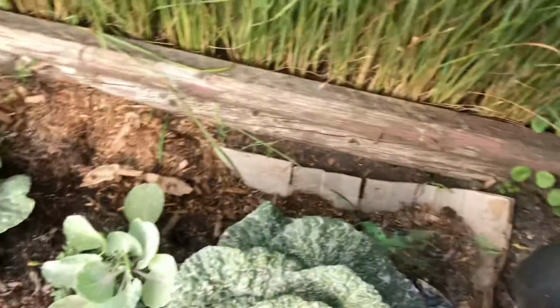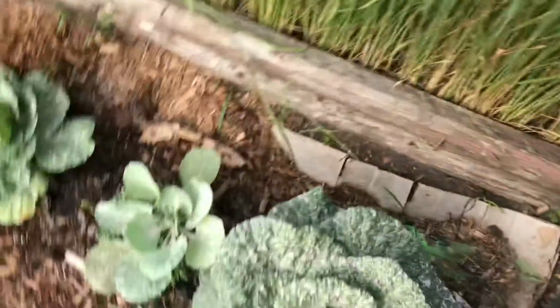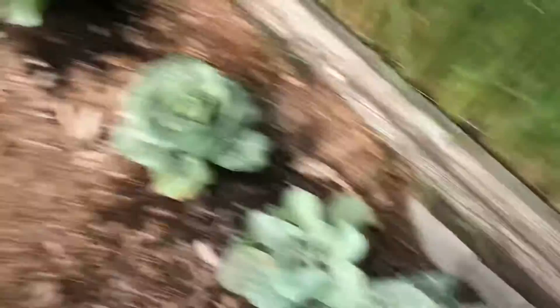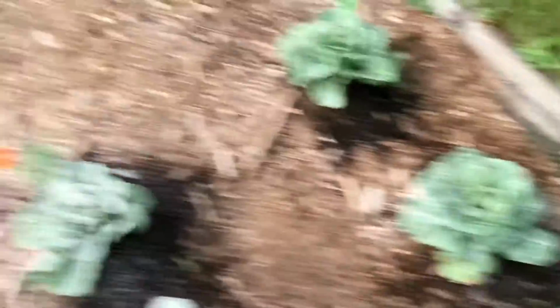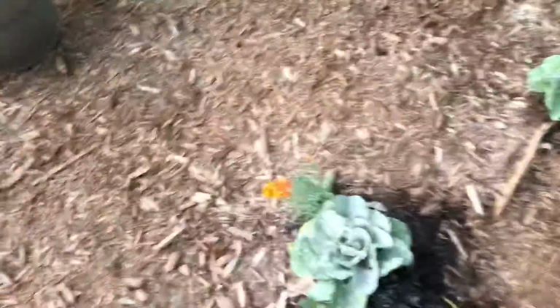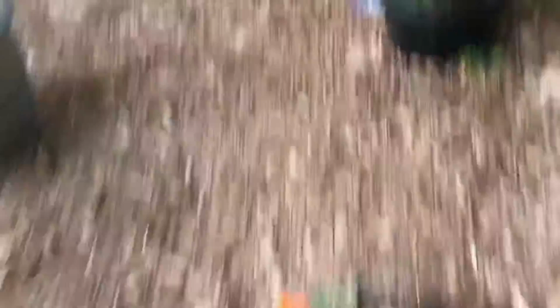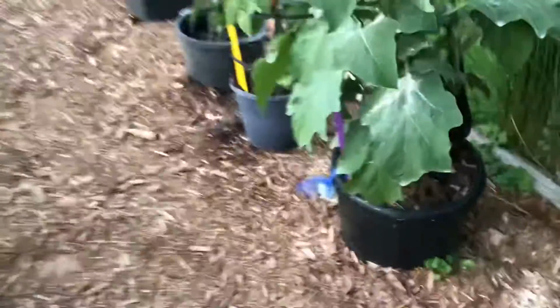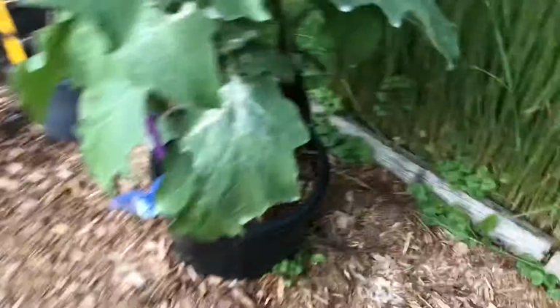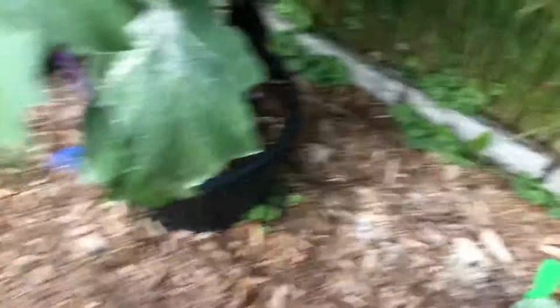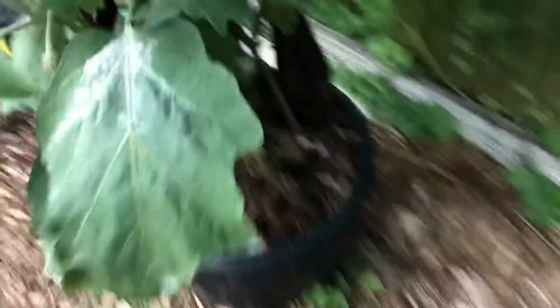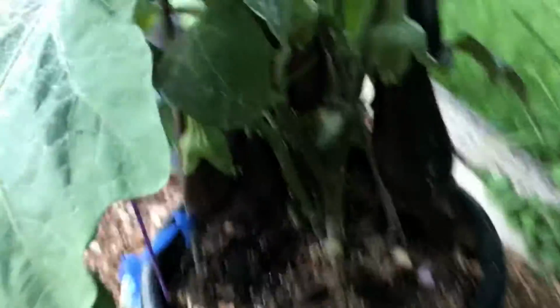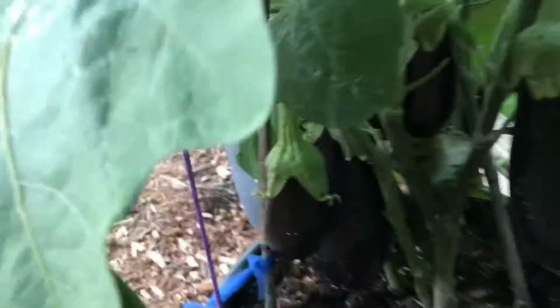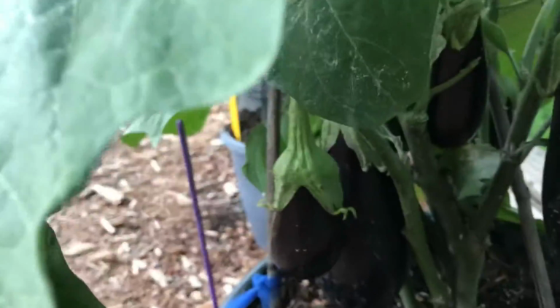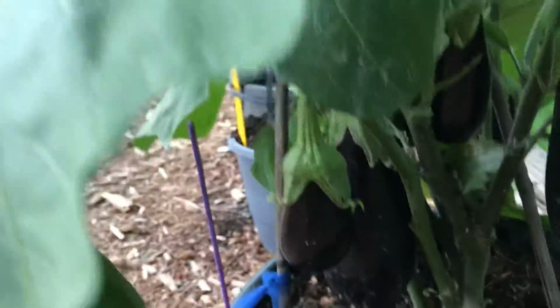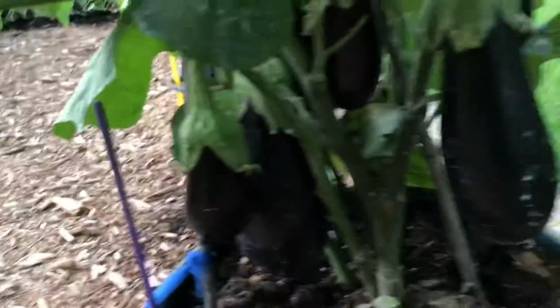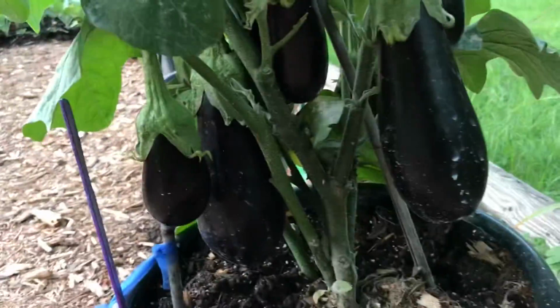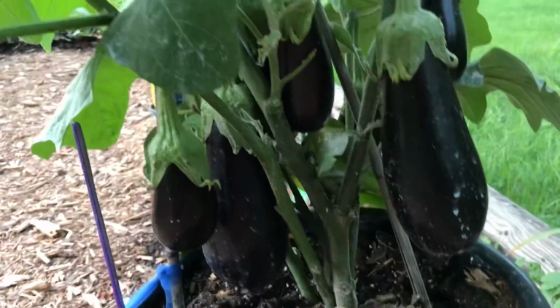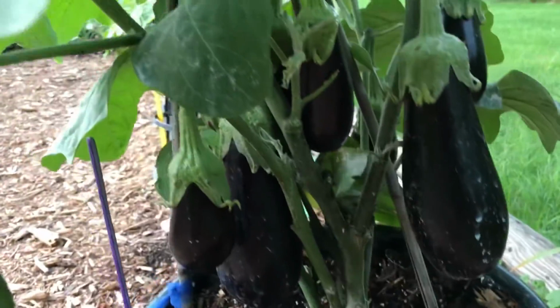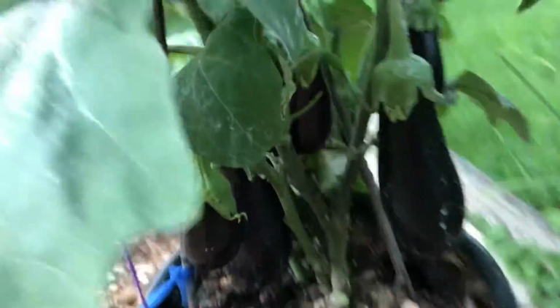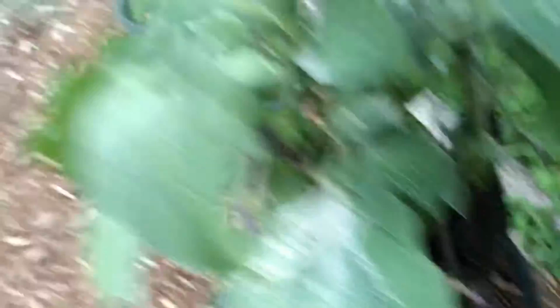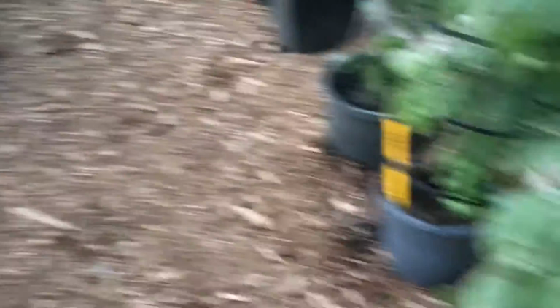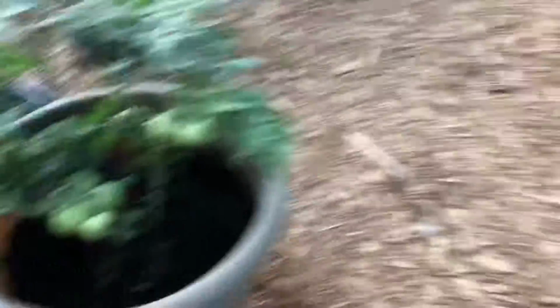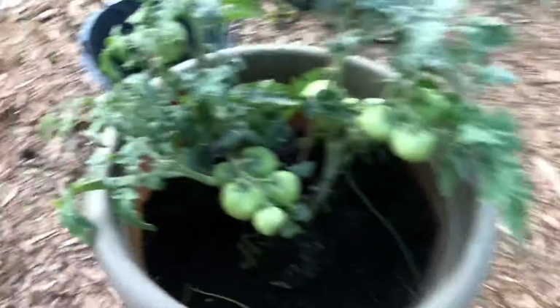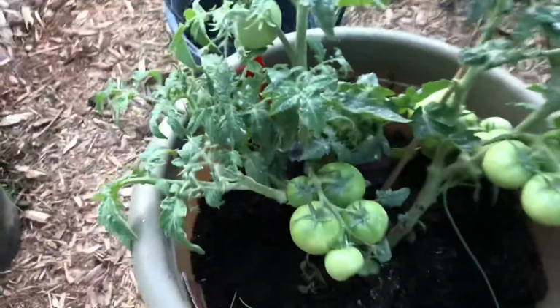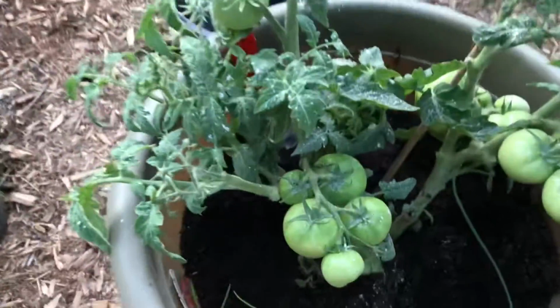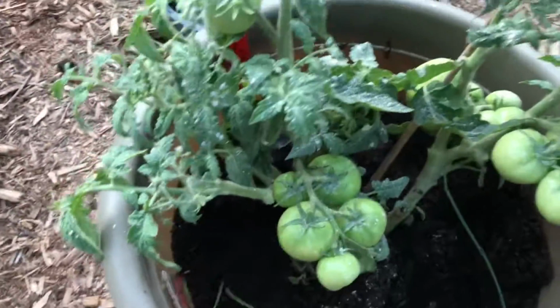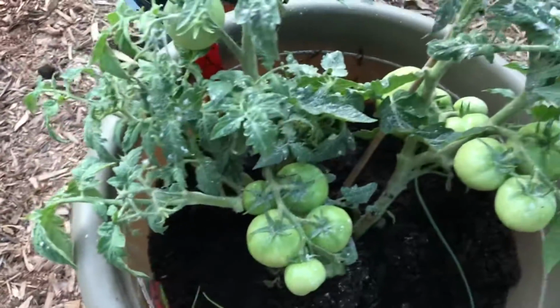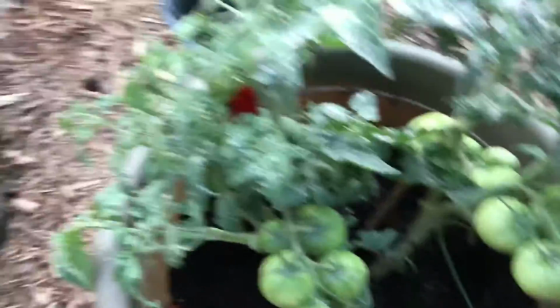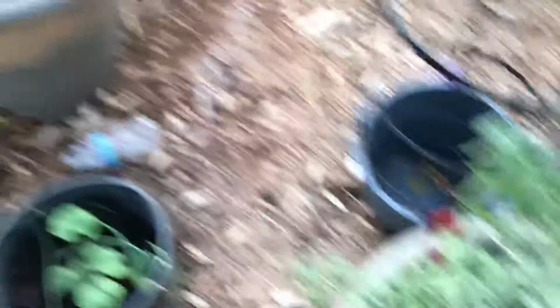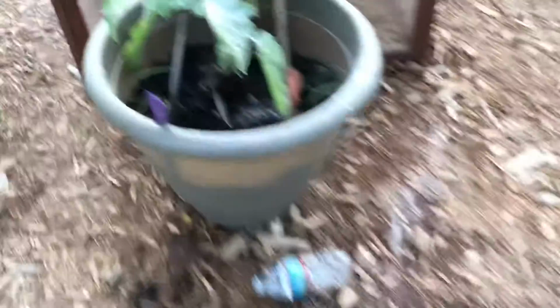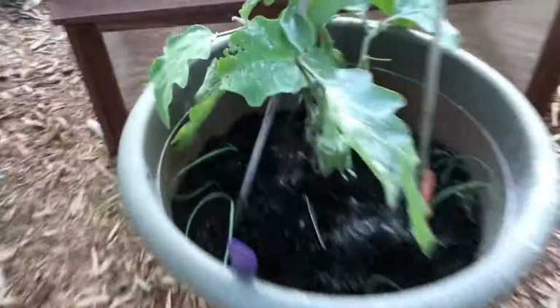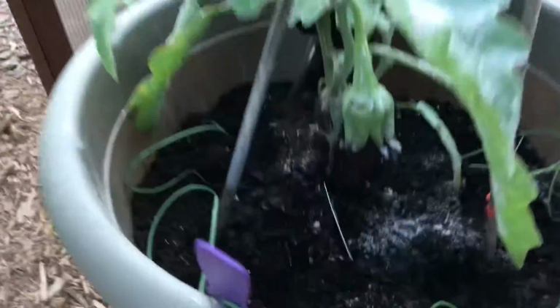Okay, look at these eggplants. That's ridiculous. Tomatoes. More eggplants.